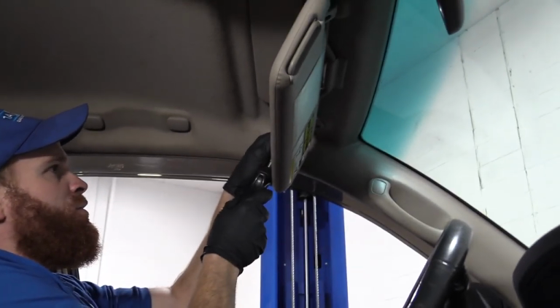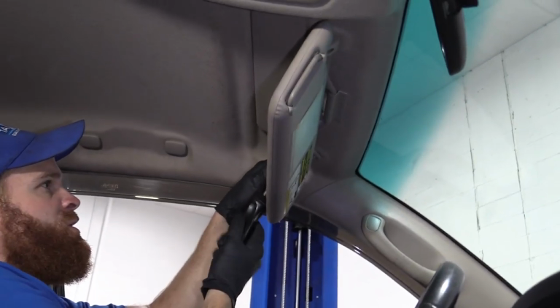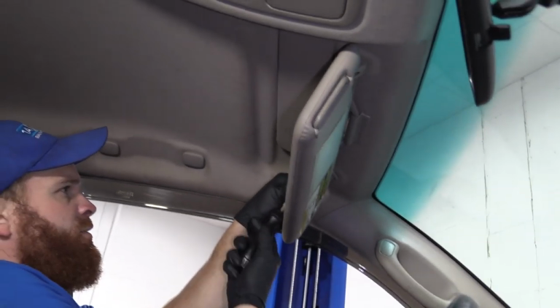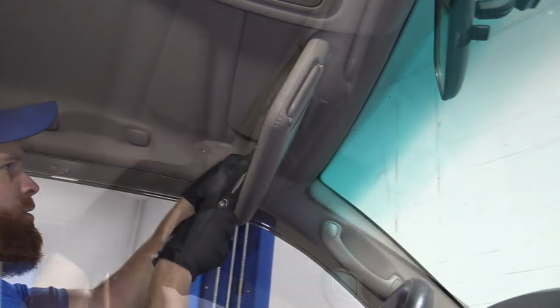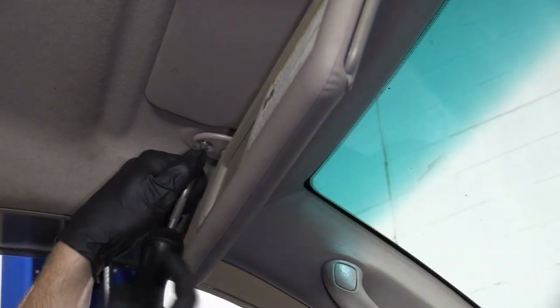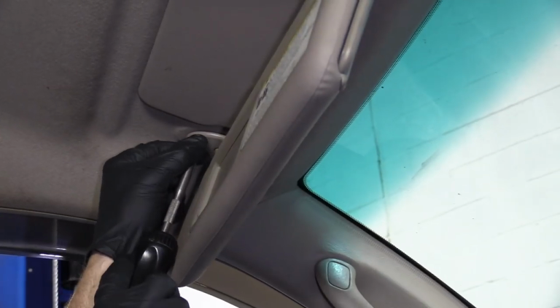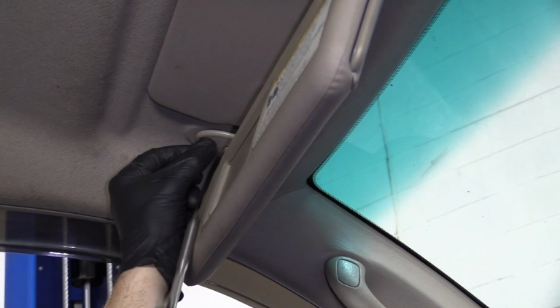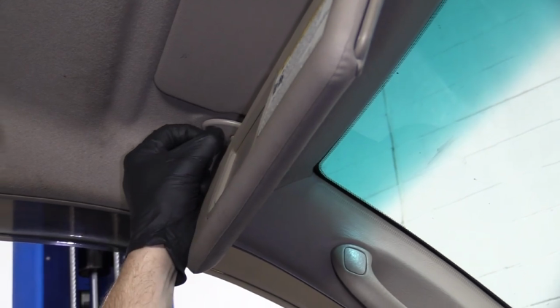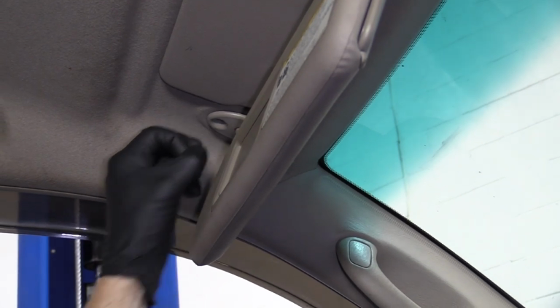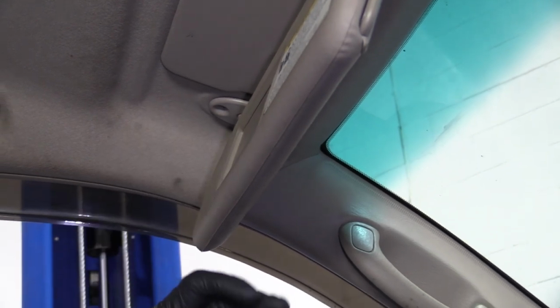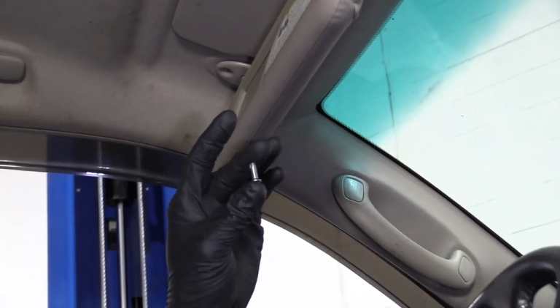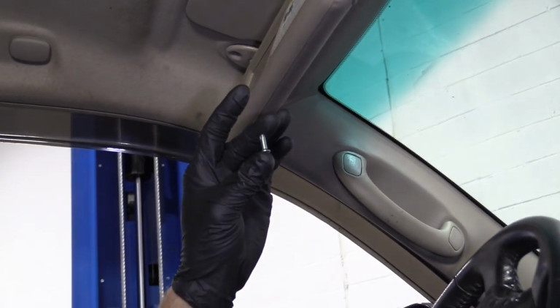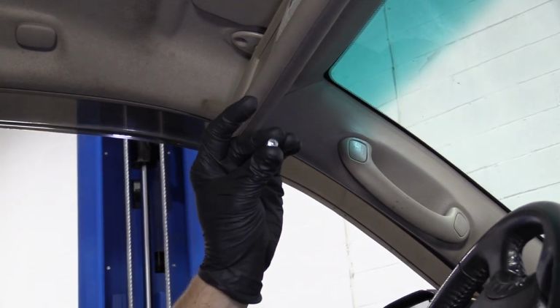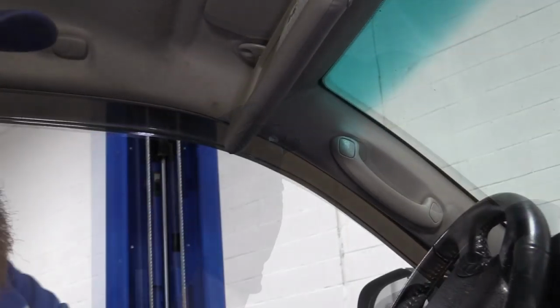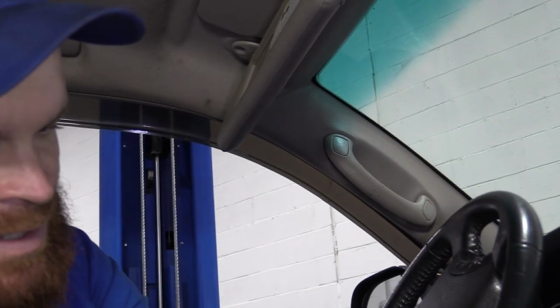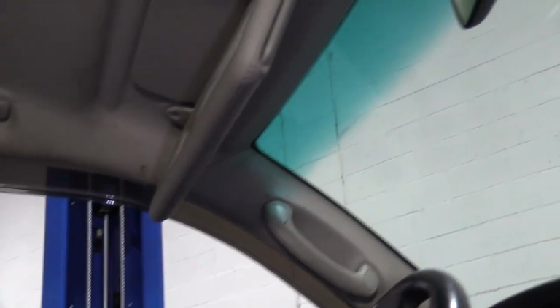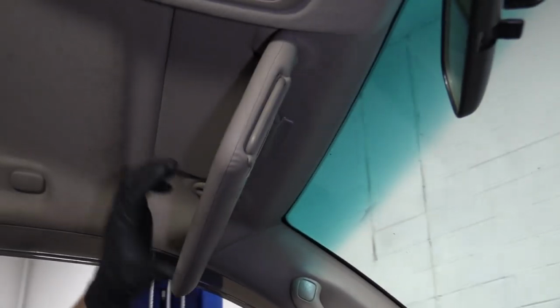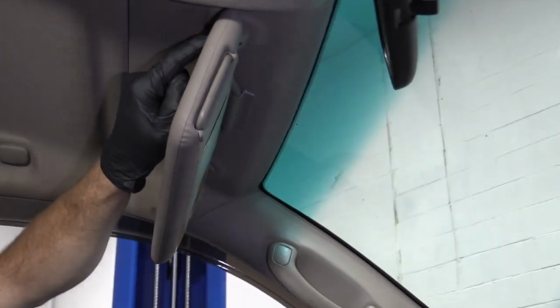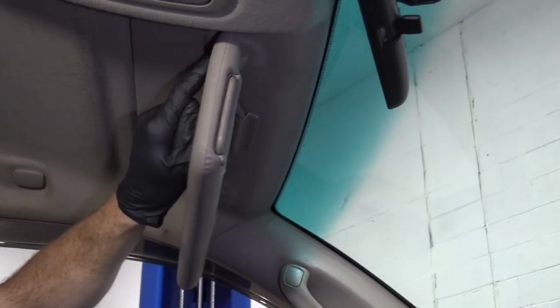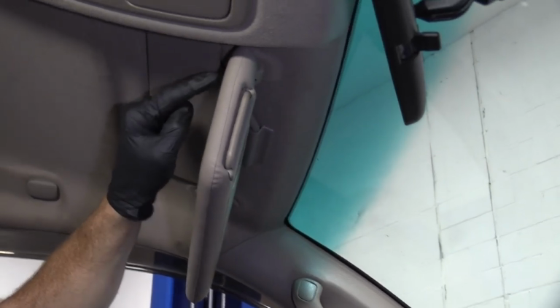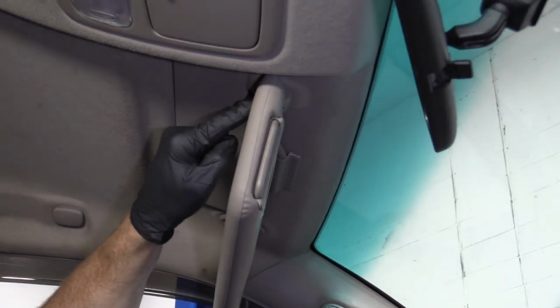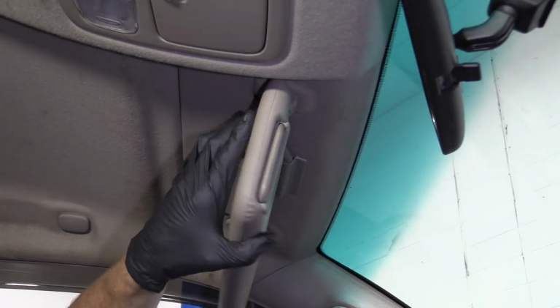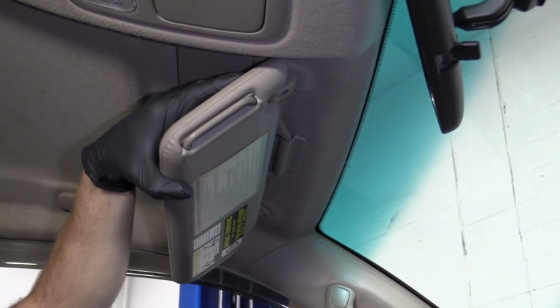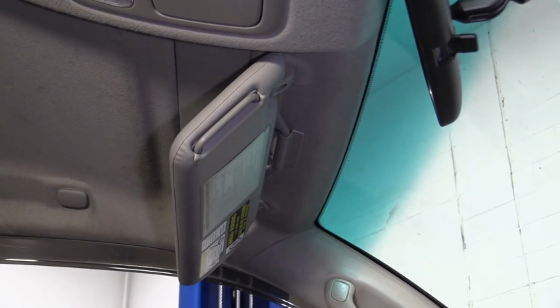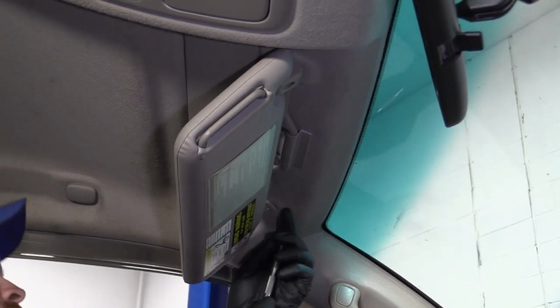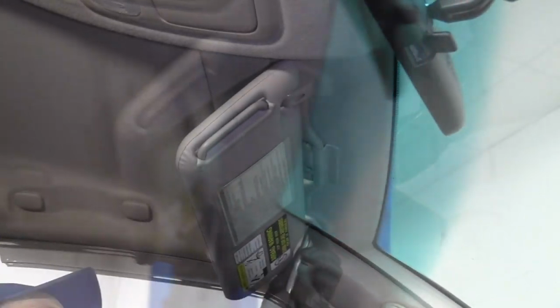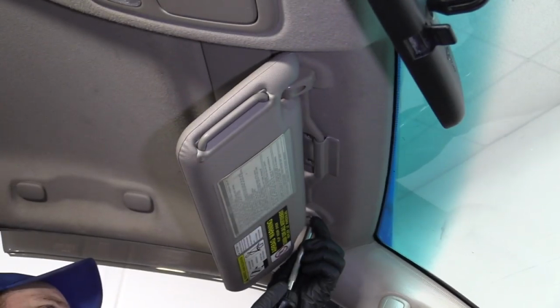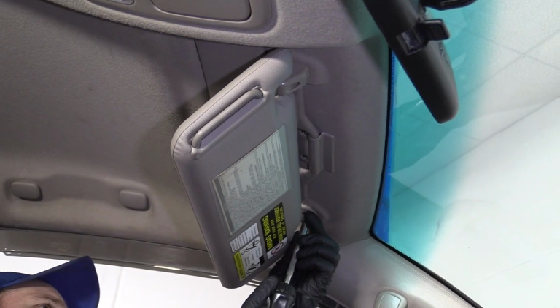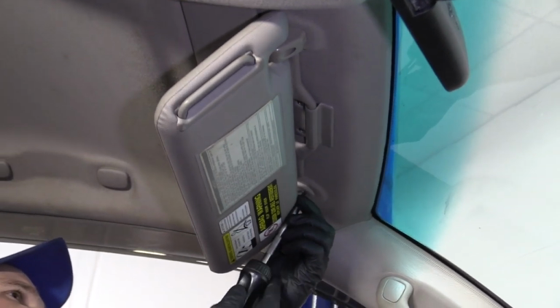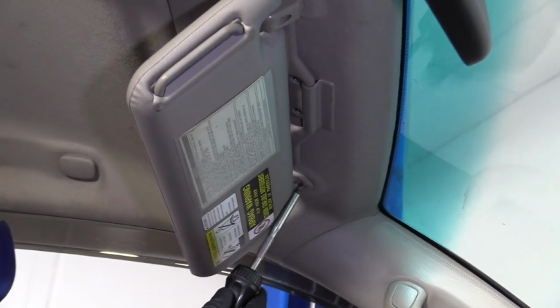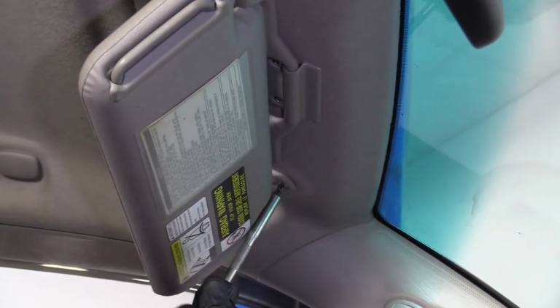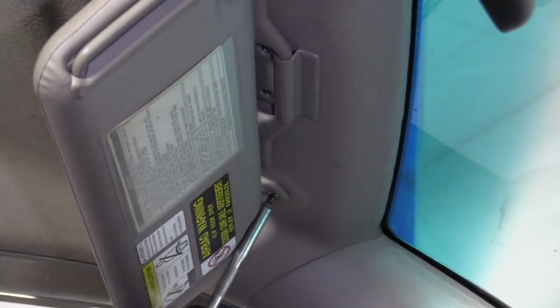I'm going to remove one screw here. That's what it looks like. Set that aside. You'll notice I still have the sun visor clipped in up here — that's just so it's holding it for me. I only have two hands, not three, so it just makes it easier.